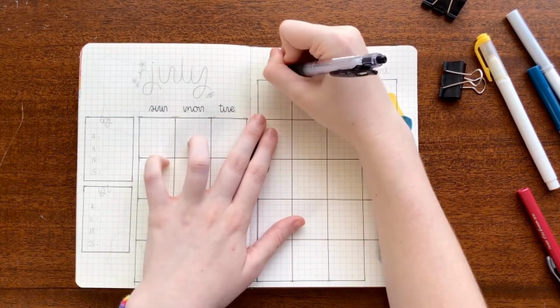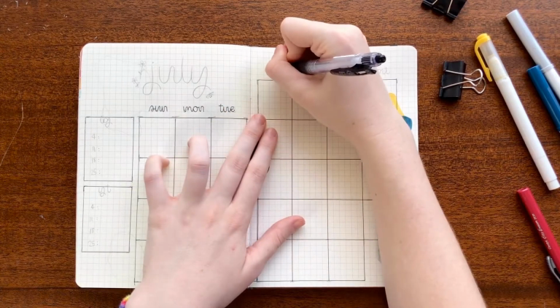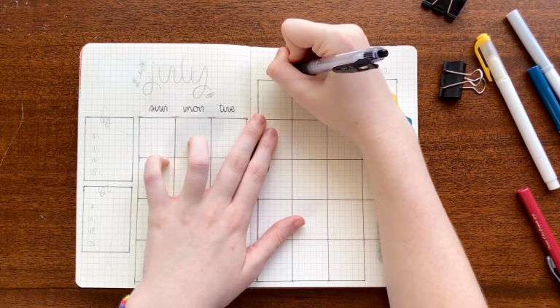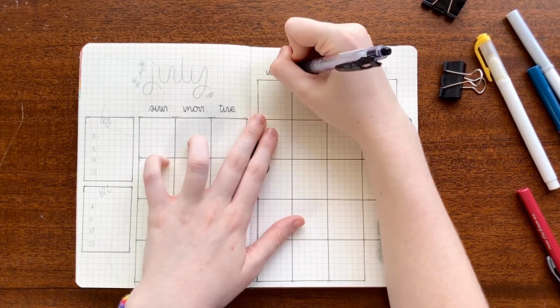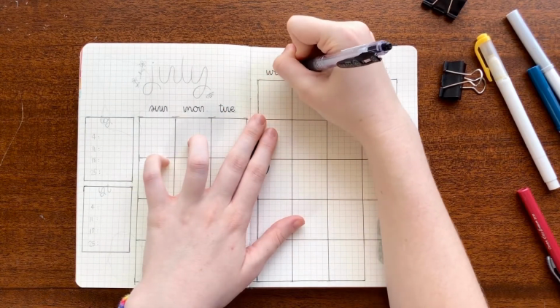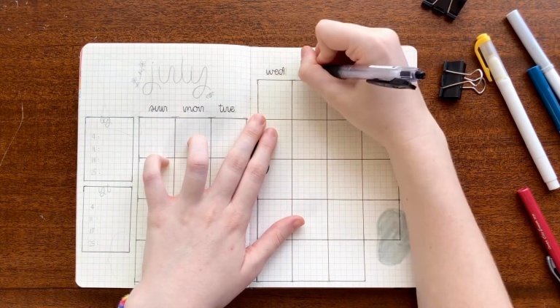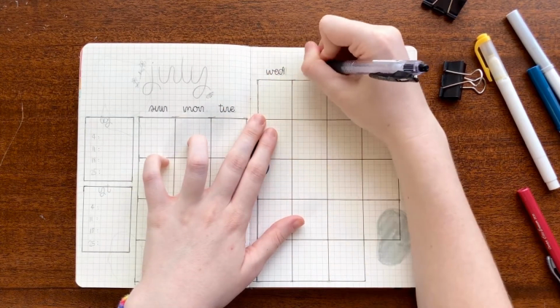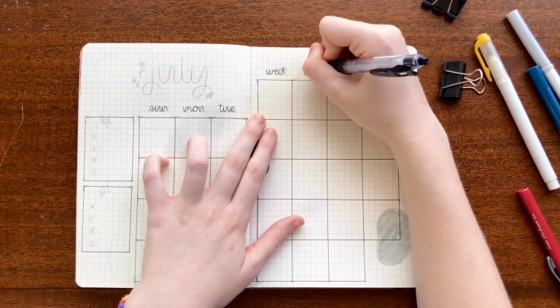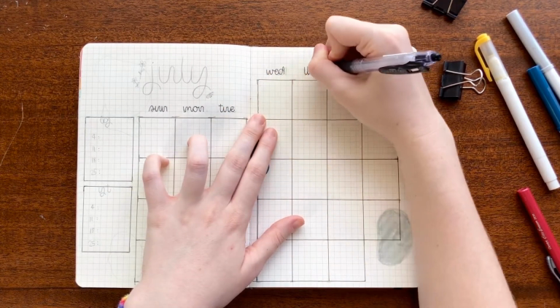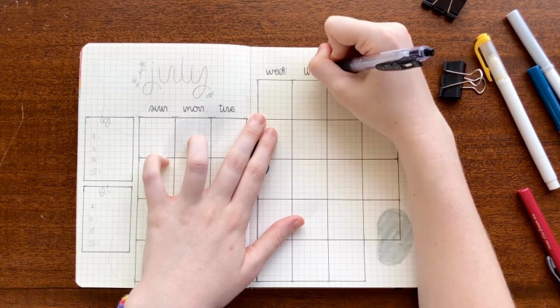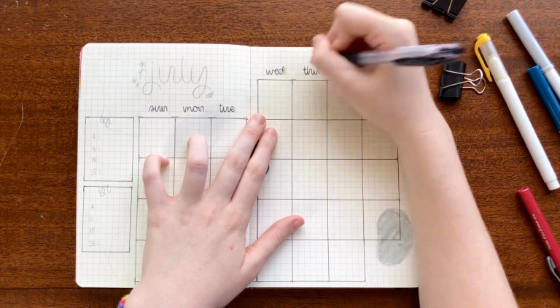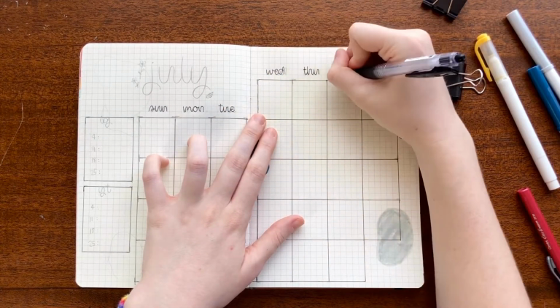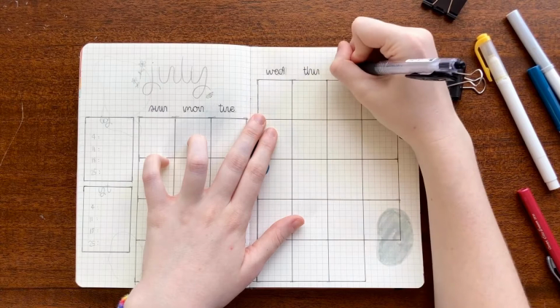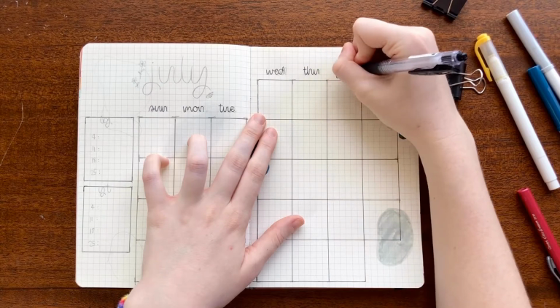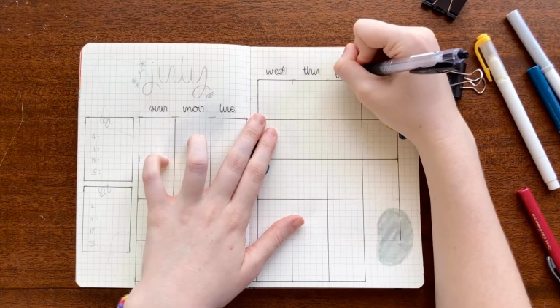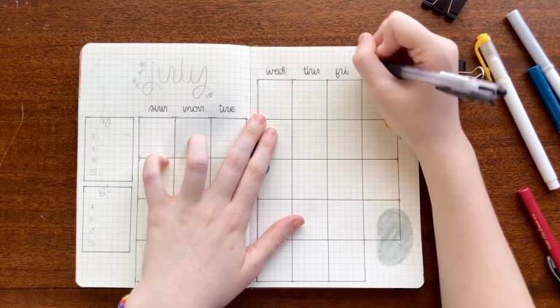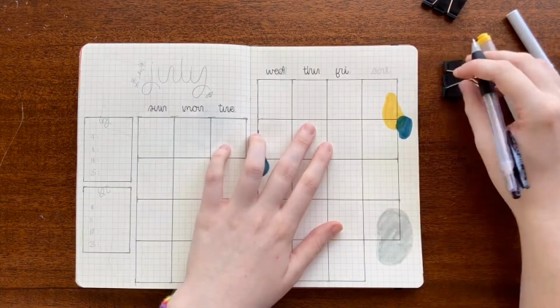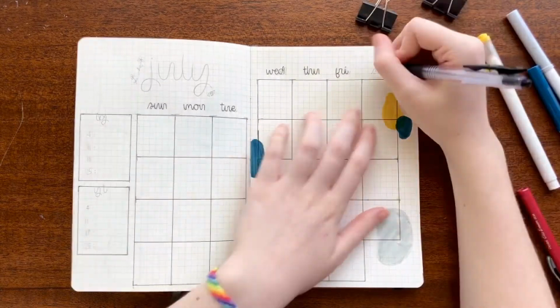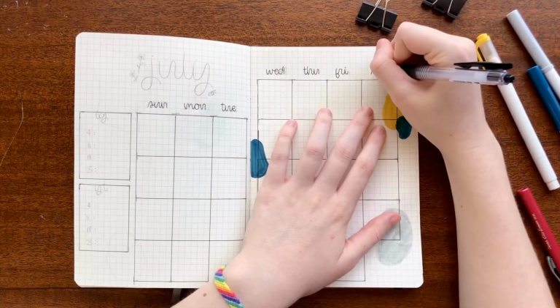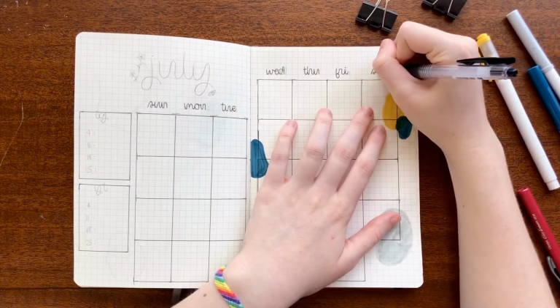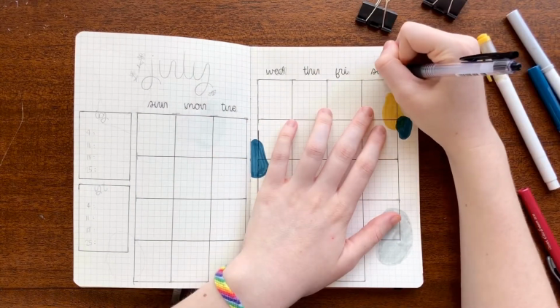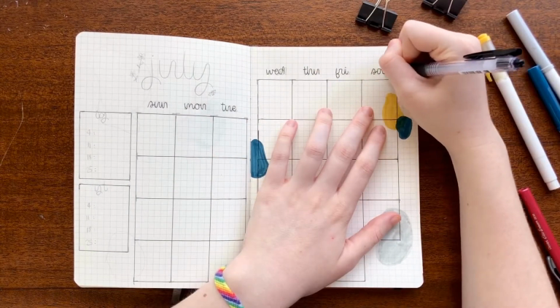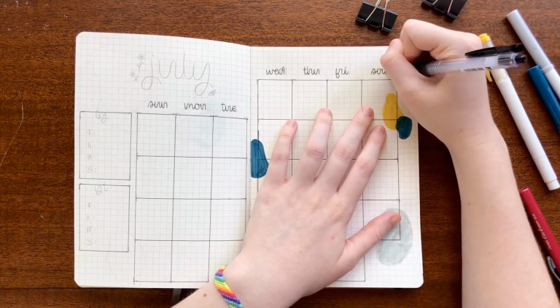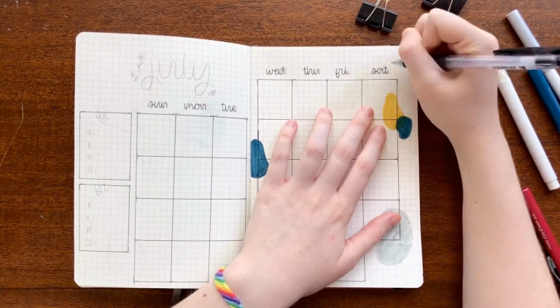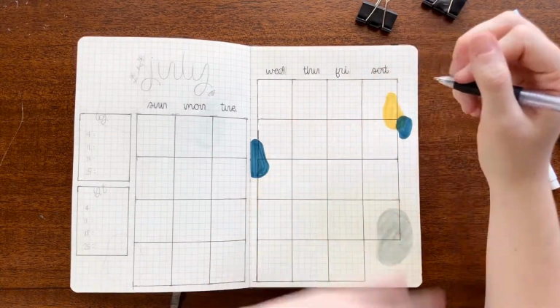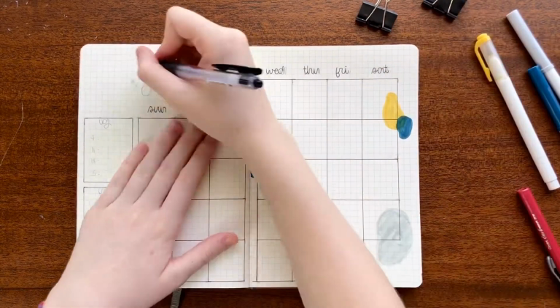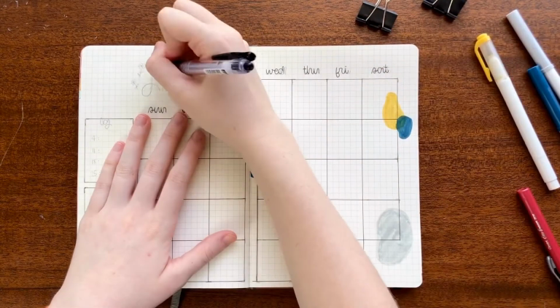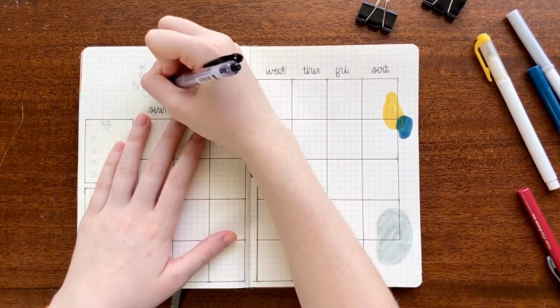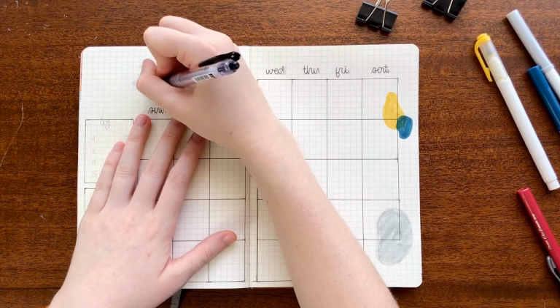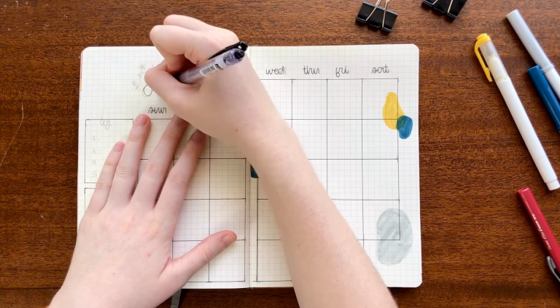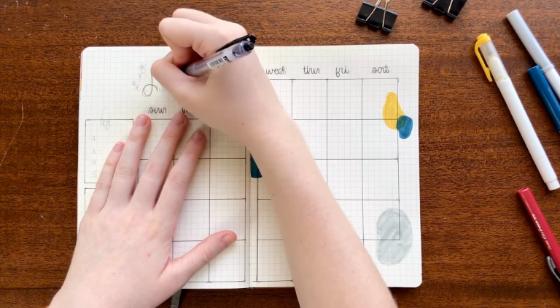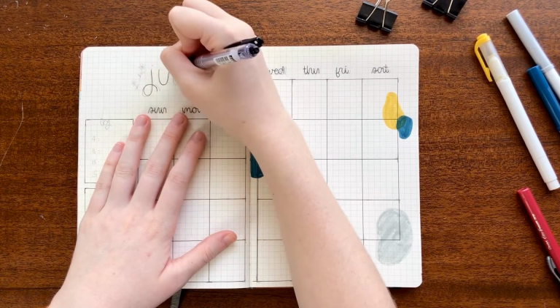I'm writing down the days of the week as well as the word 'July' in that same font that I used on my cover page — that sort of curvy cursive font — and it's really easy to do.